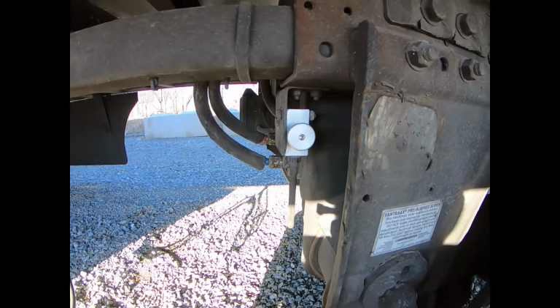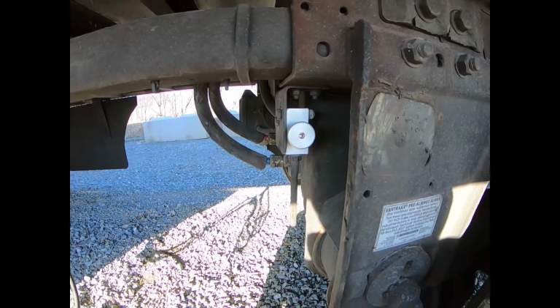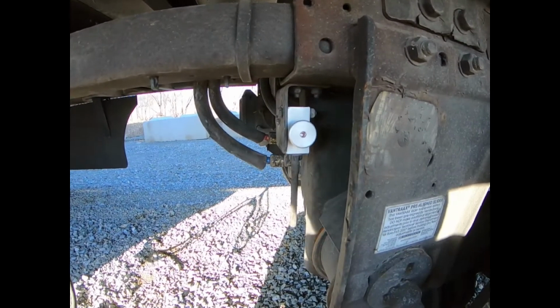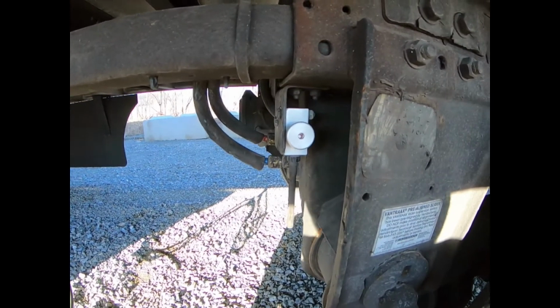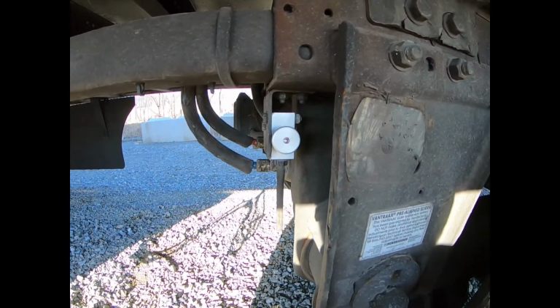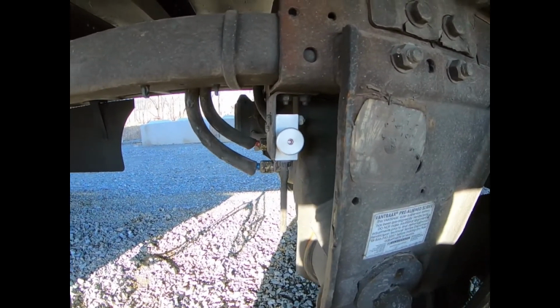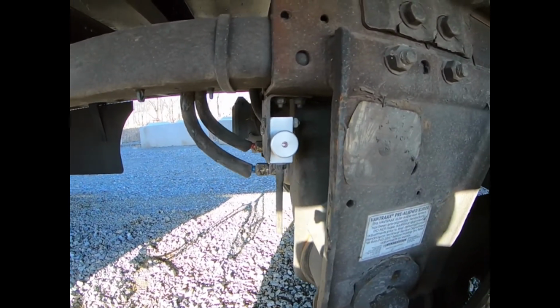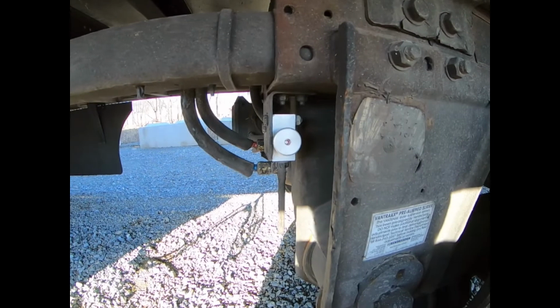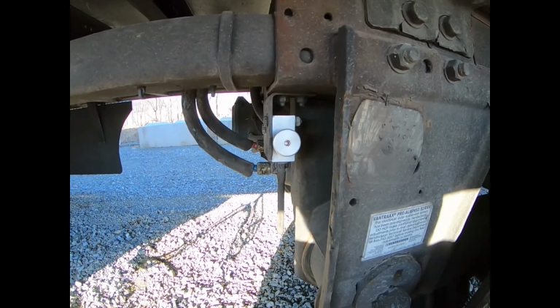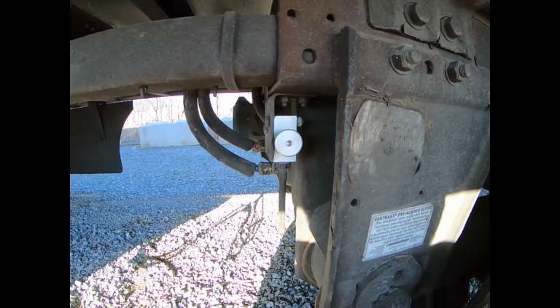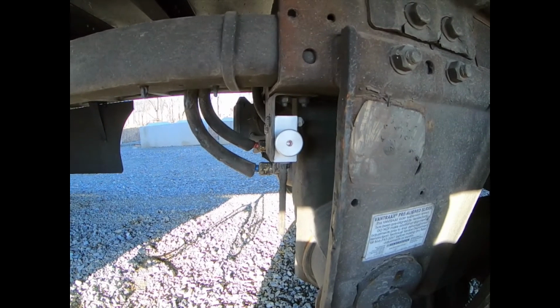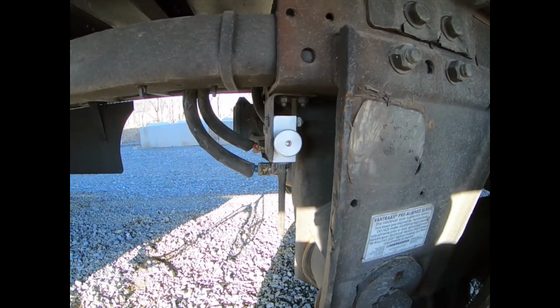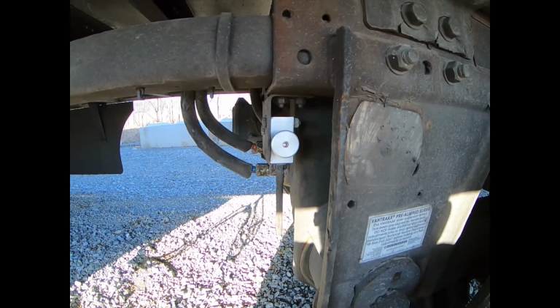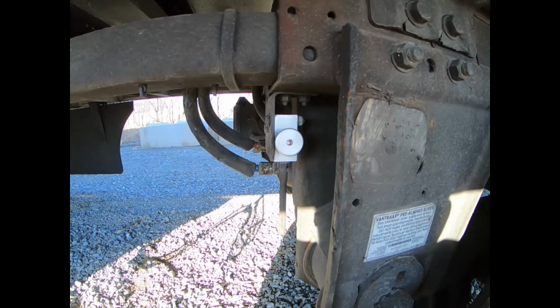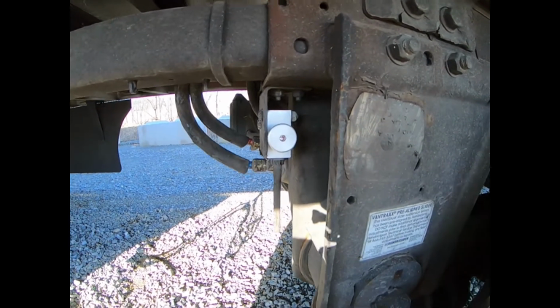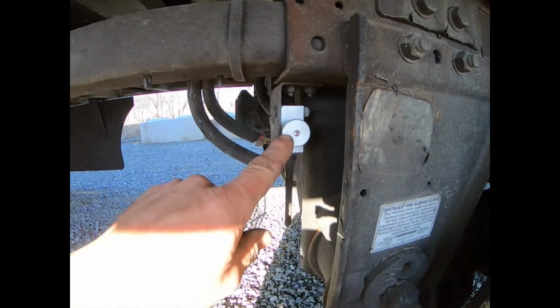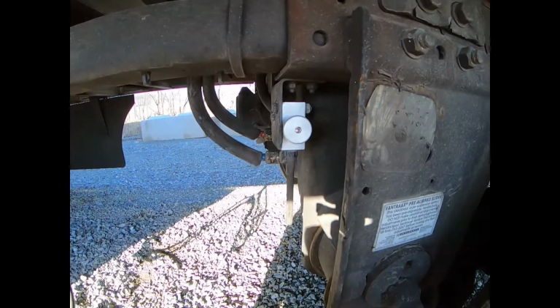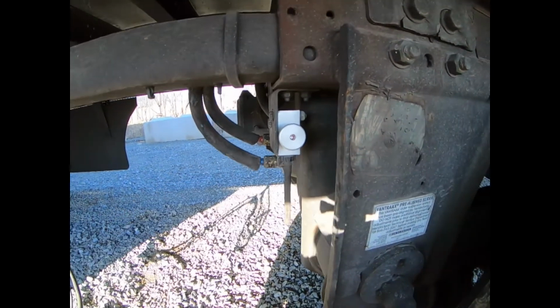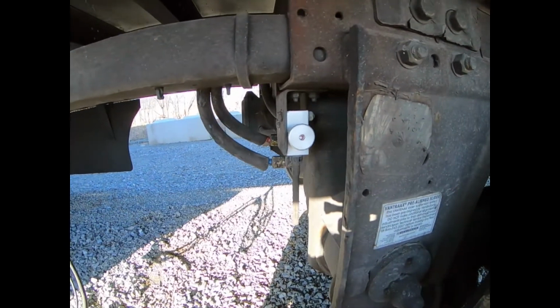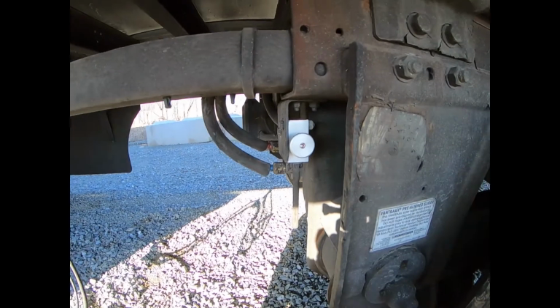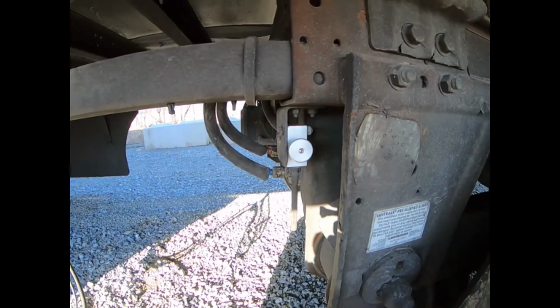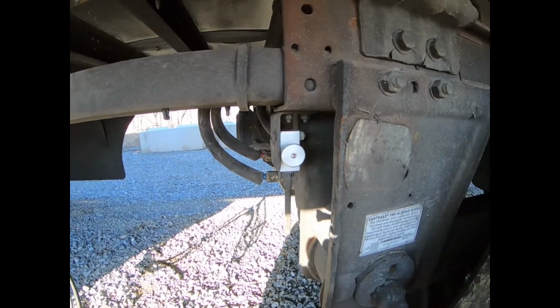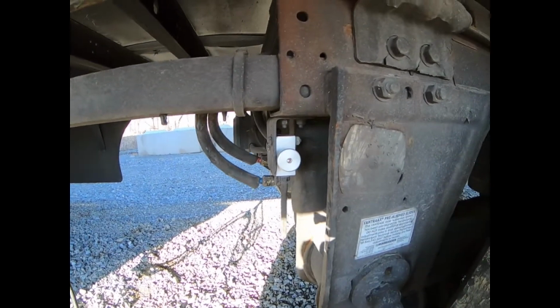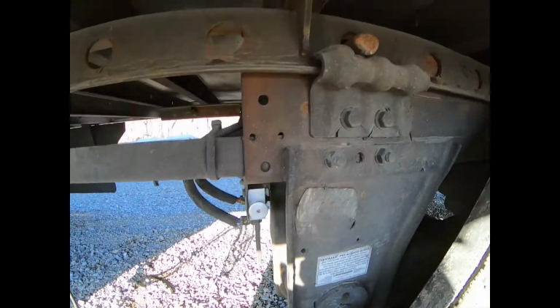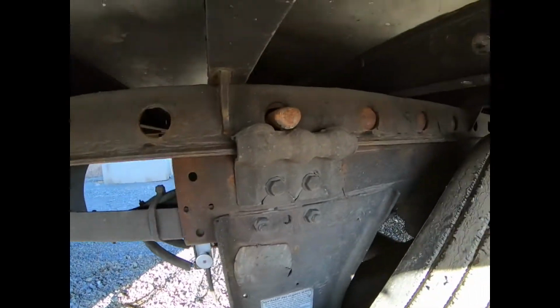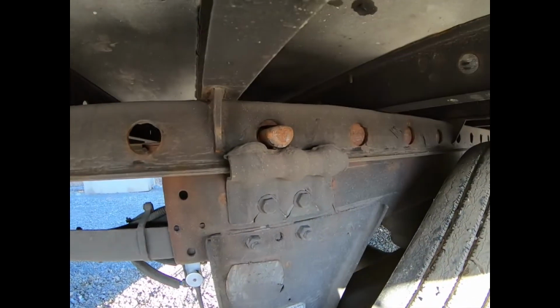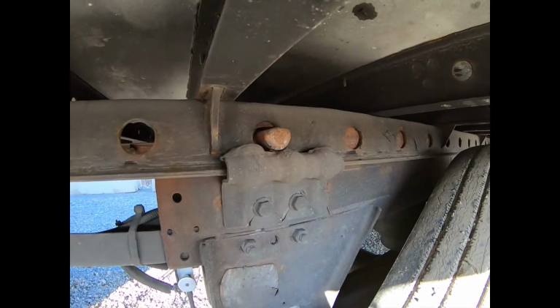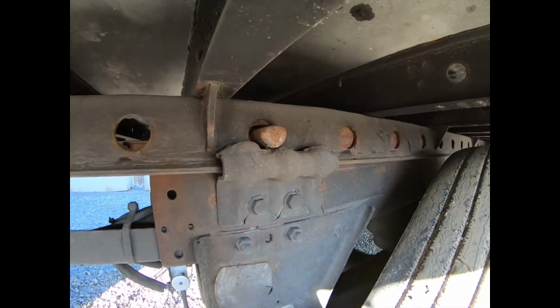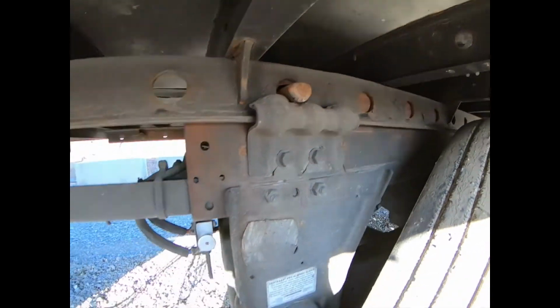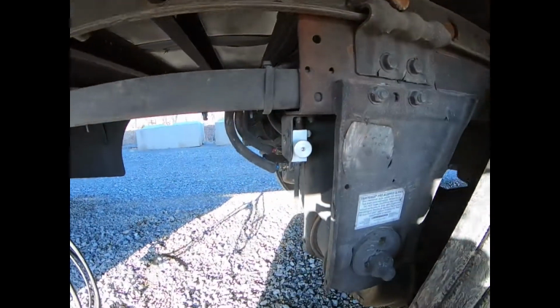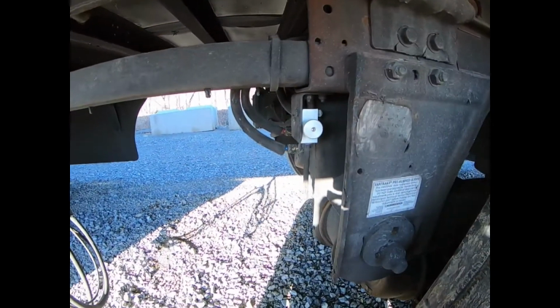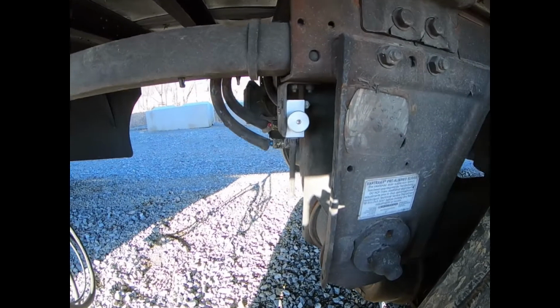Hello, this video will go over the operation of the Hendrickson Quickdraw Air Operated Slider Pin Release Valve, shown here. Drivers use this valve when they want to release their slider pins, when they want to move the tandems.